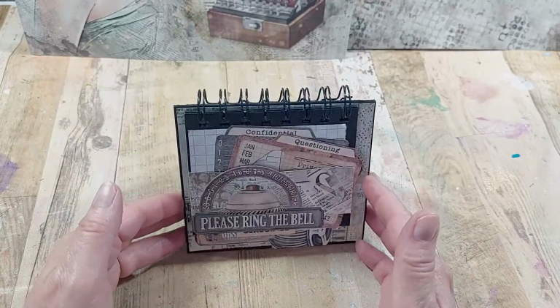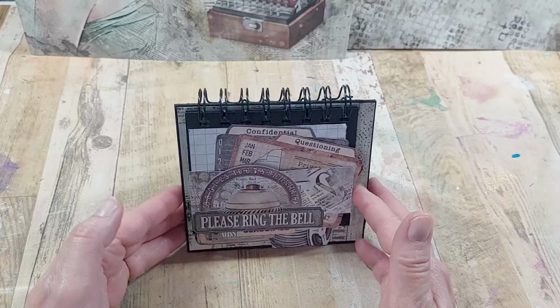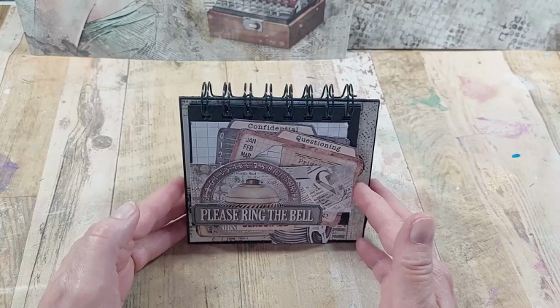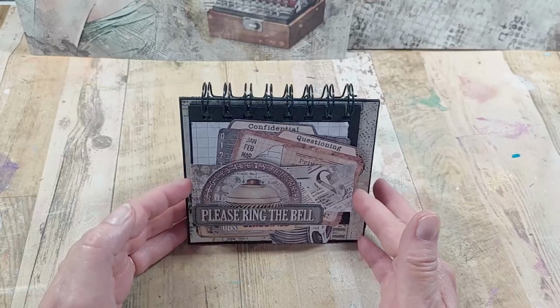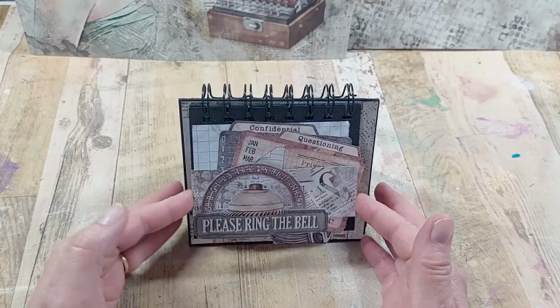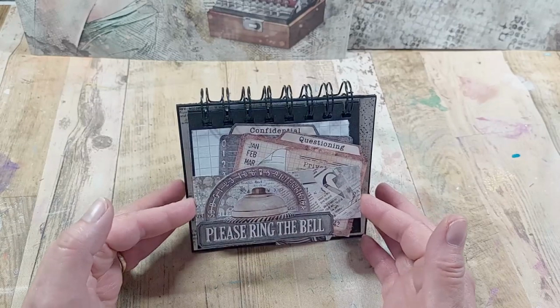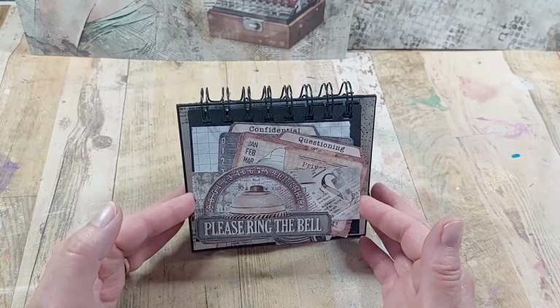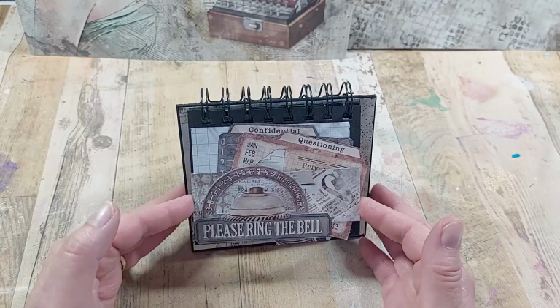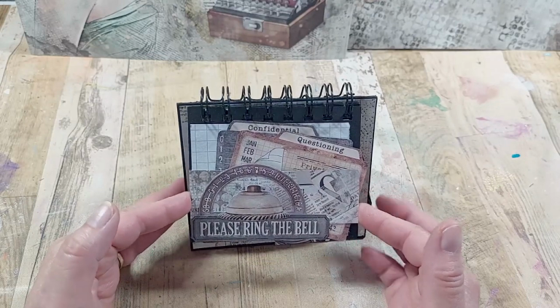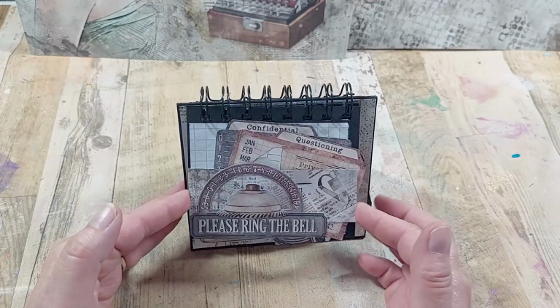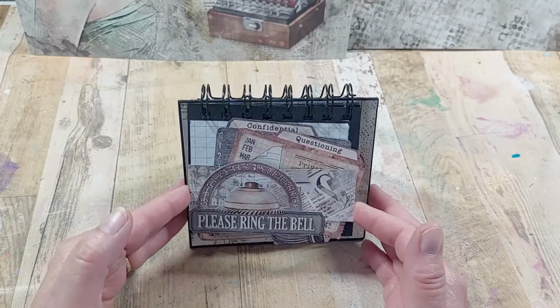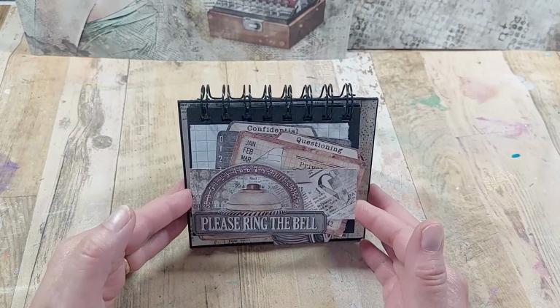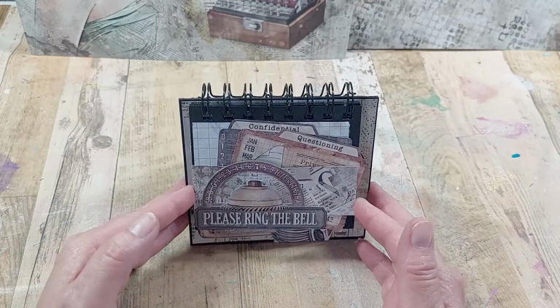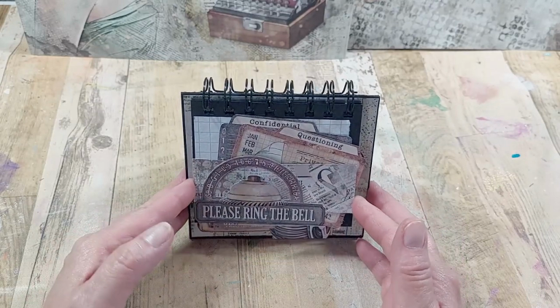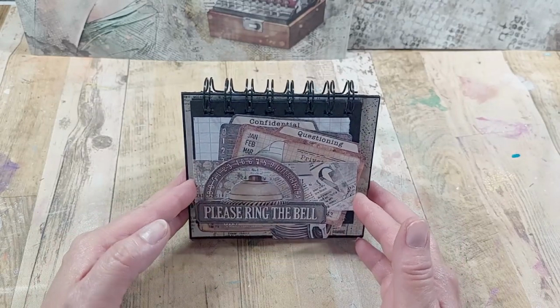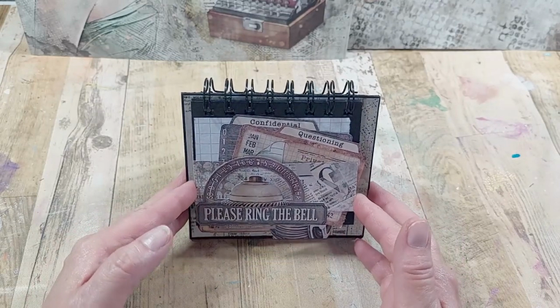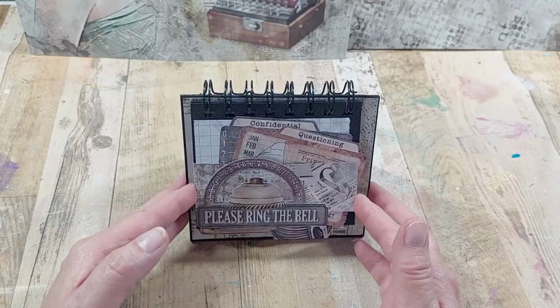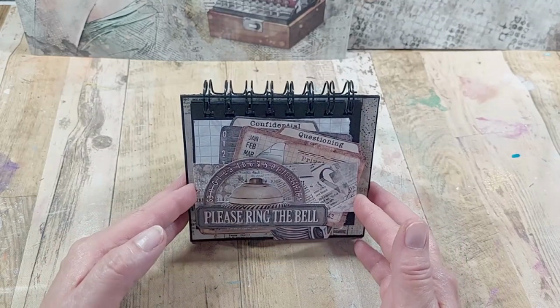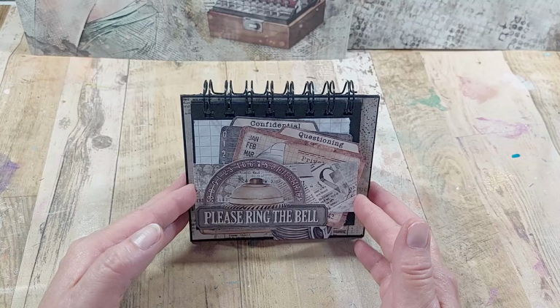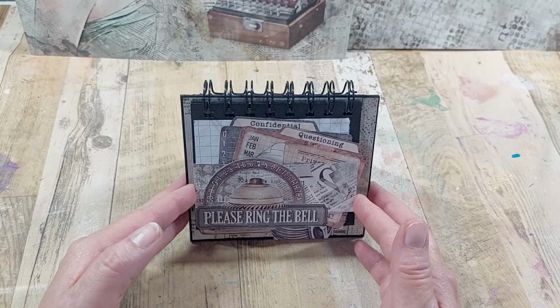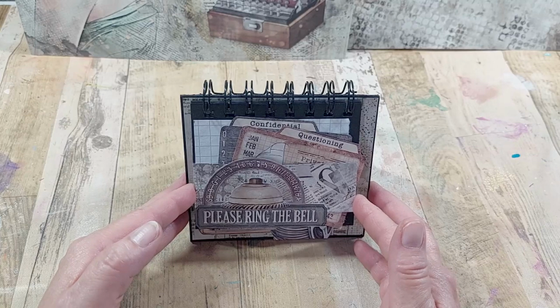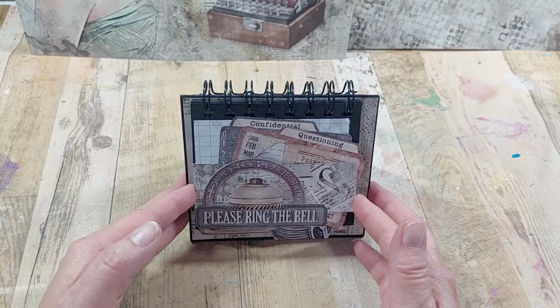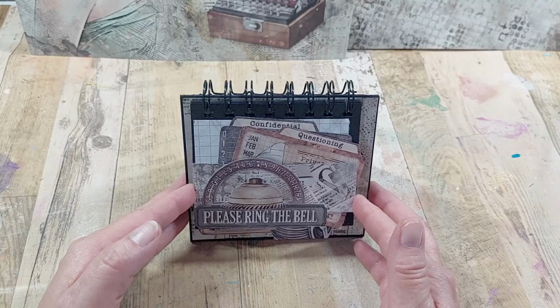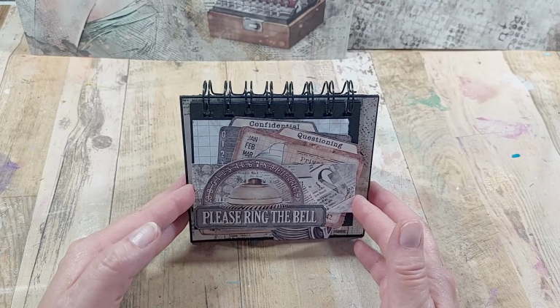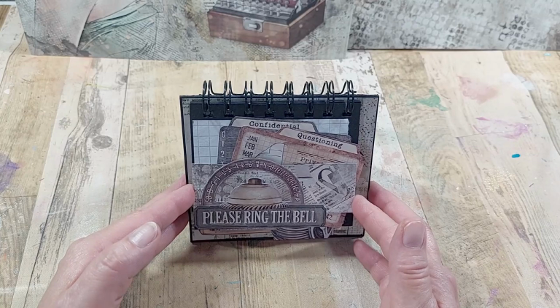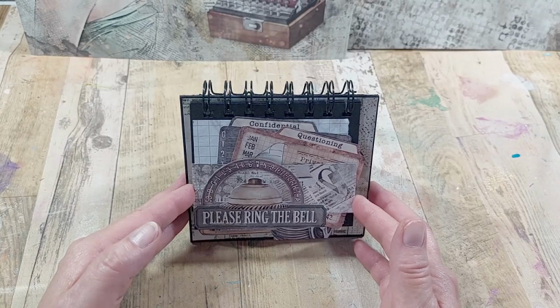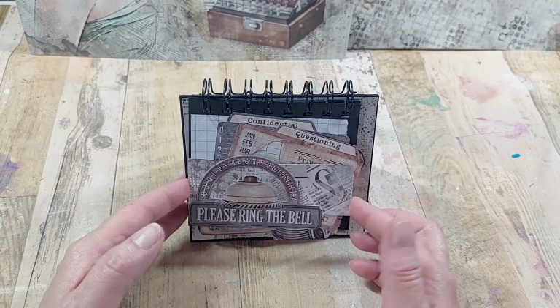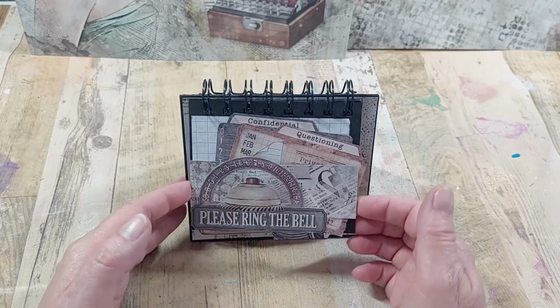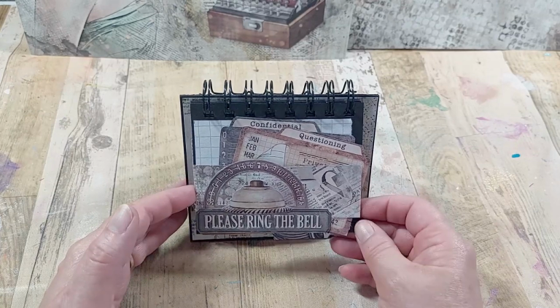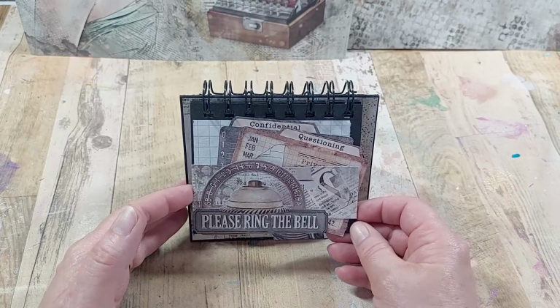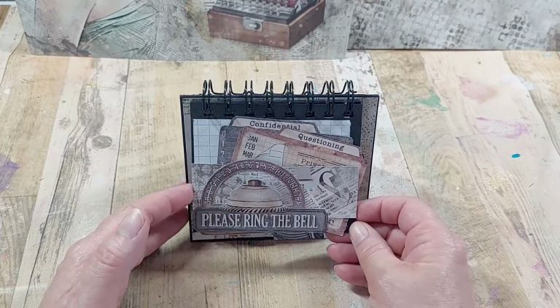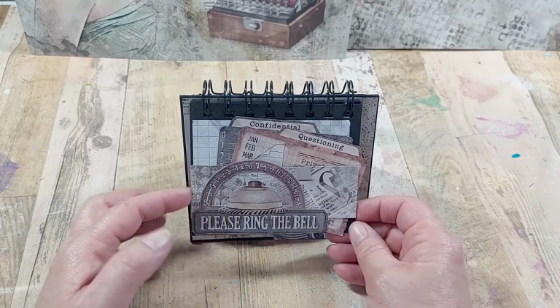I've got four pages on at the moment, but I could see this being more like a calendar where I could have 12 on, and there could be one for every day of the month.